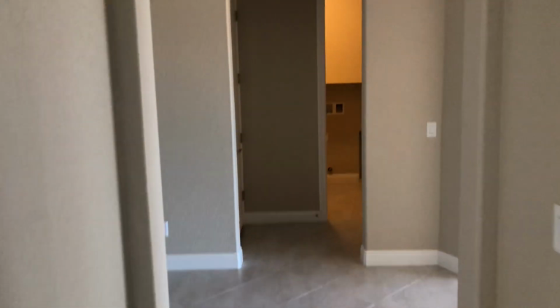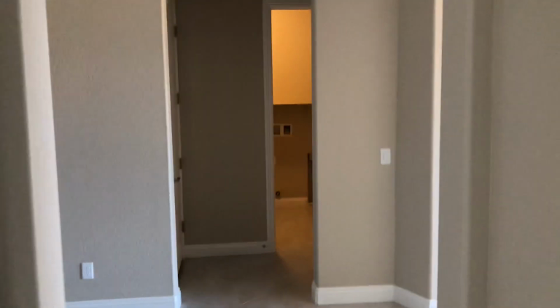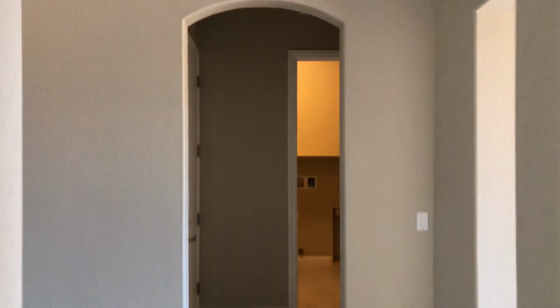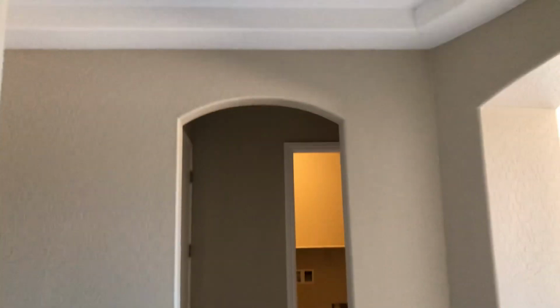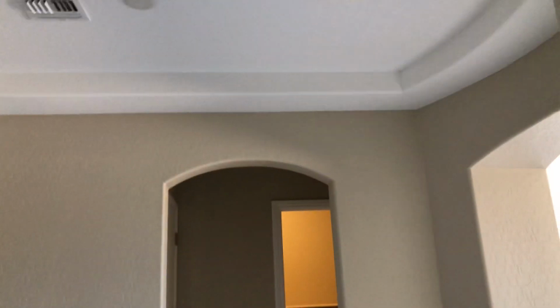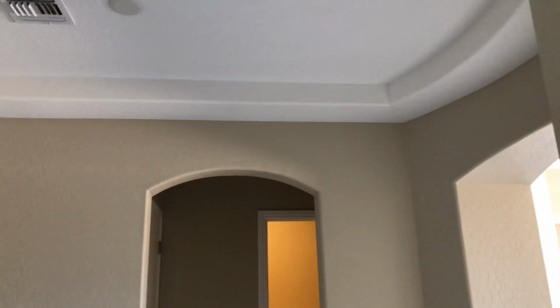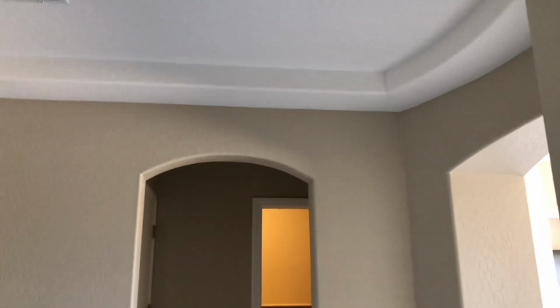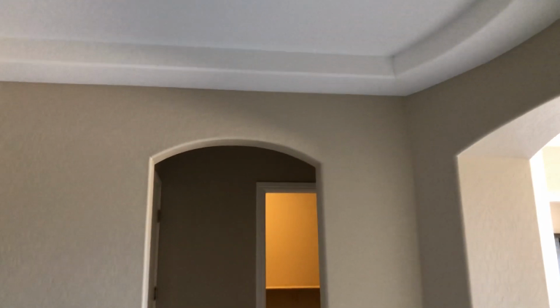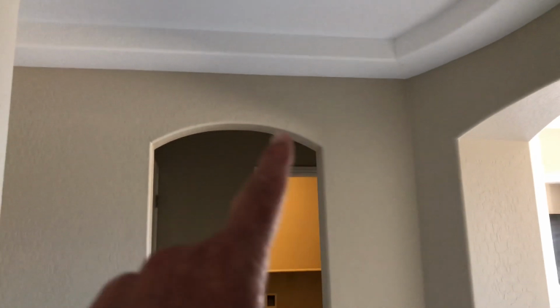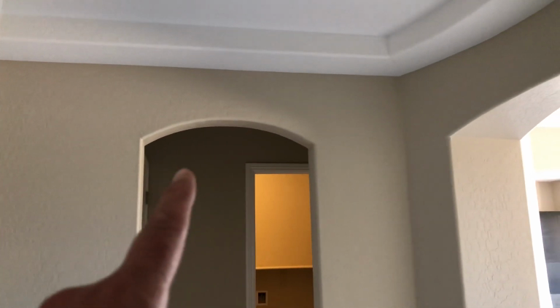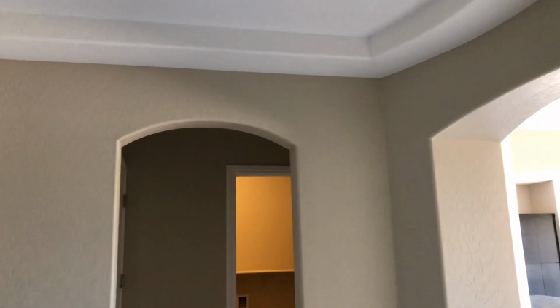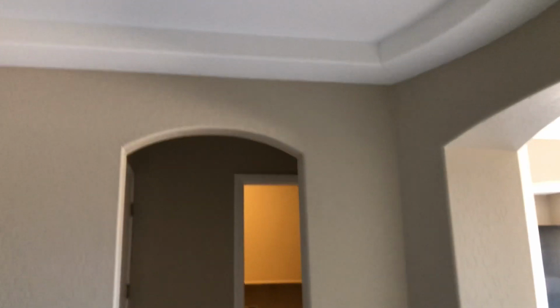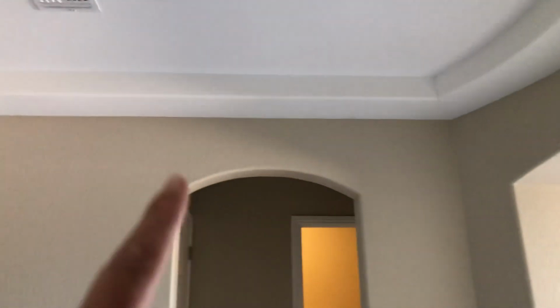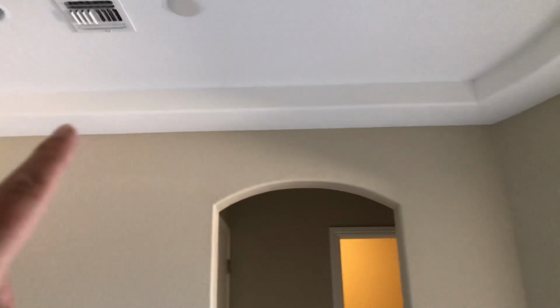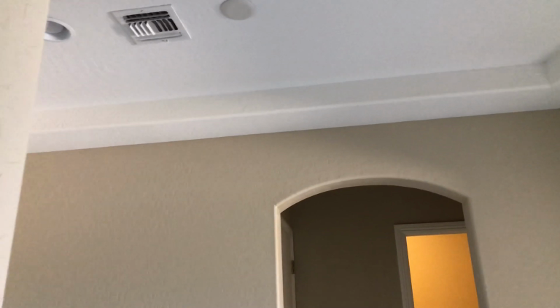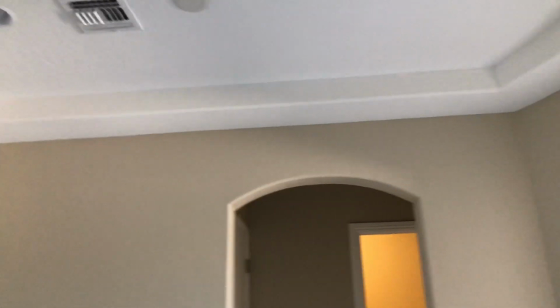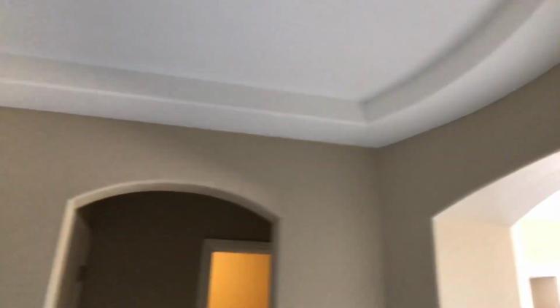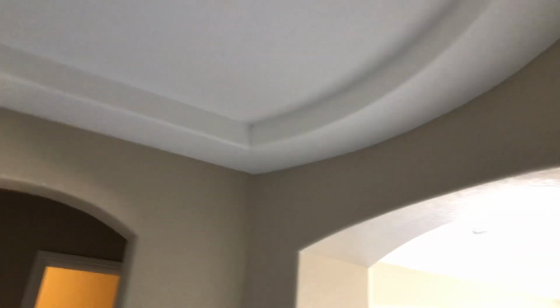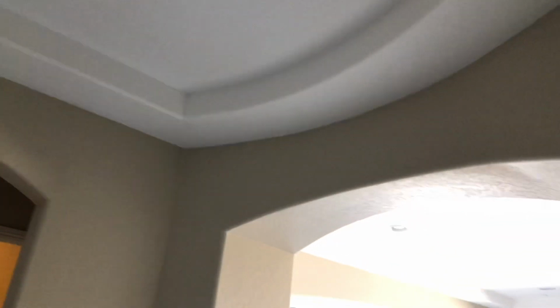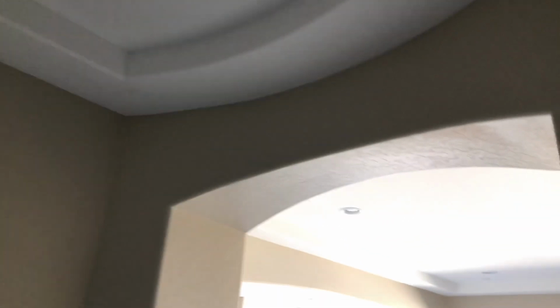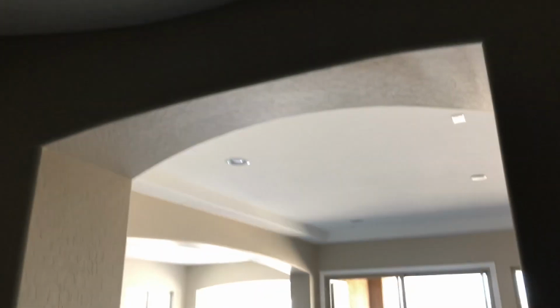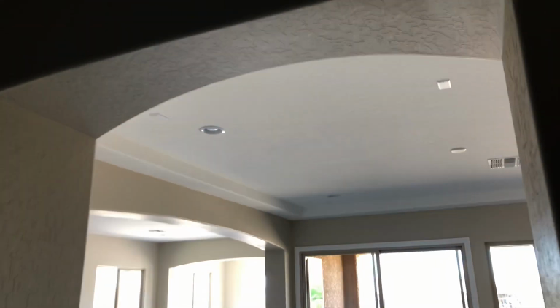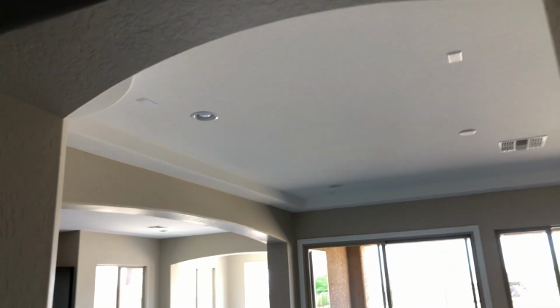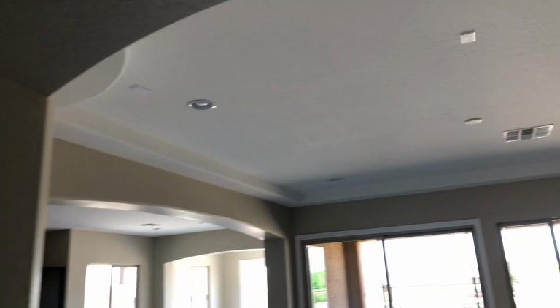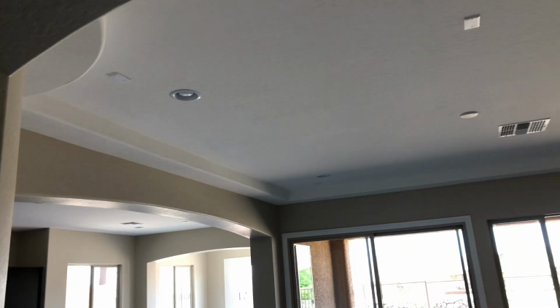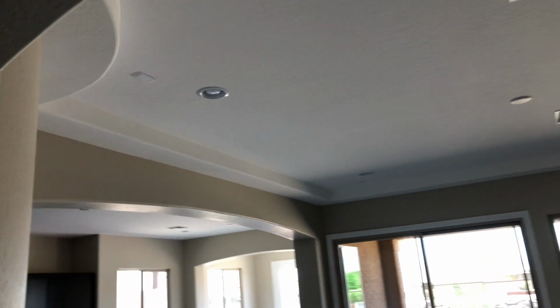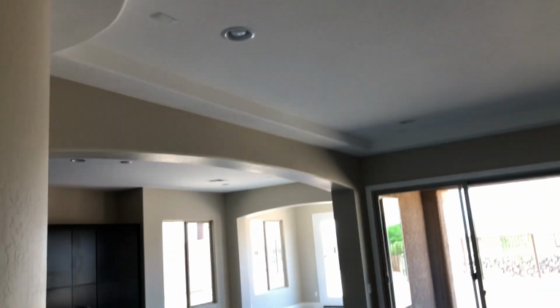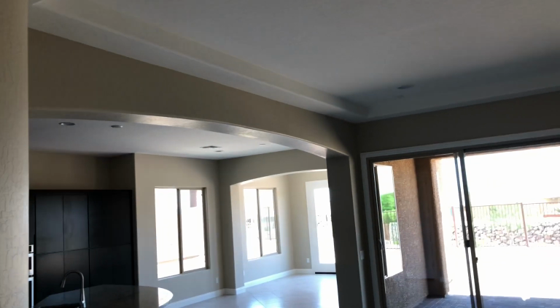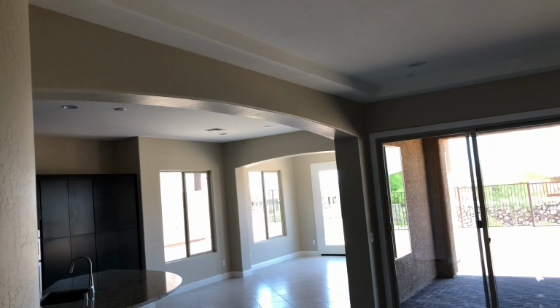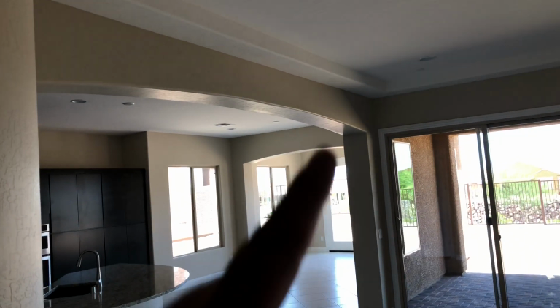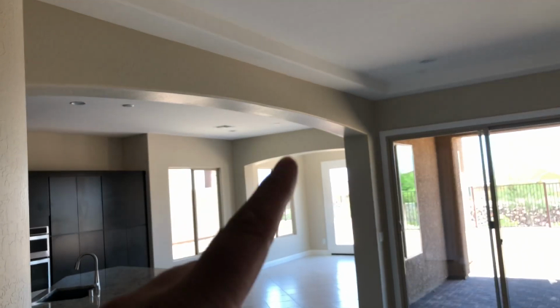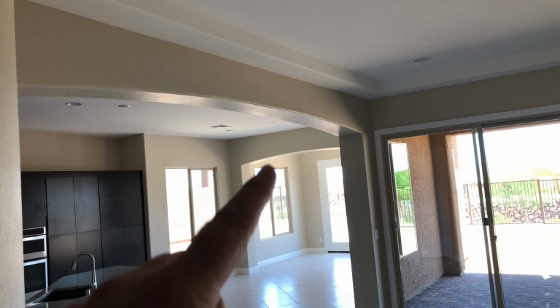Throughout this home, you're going to see arches — you can see them here, and that's an option. This is also called the tray ceiling, which is an option. In this room you can see both the tray ceilings and the arches going here and over there.